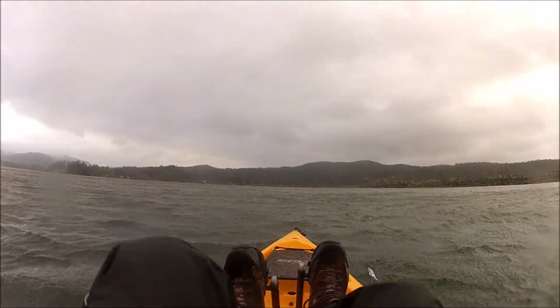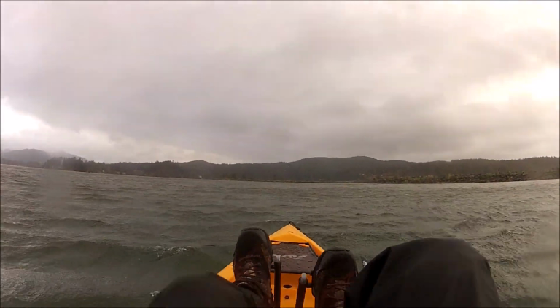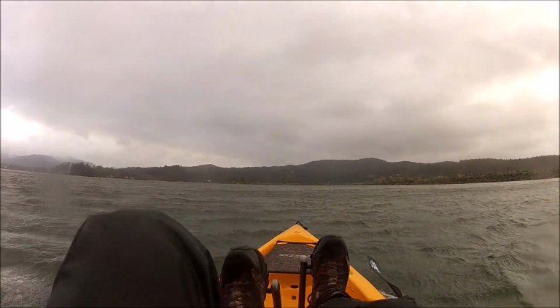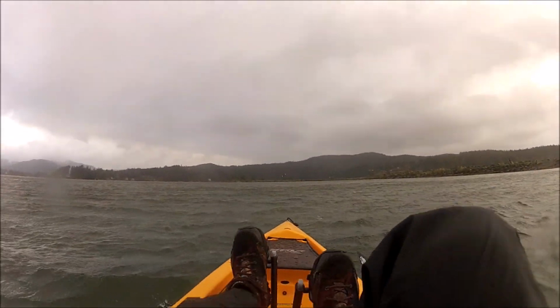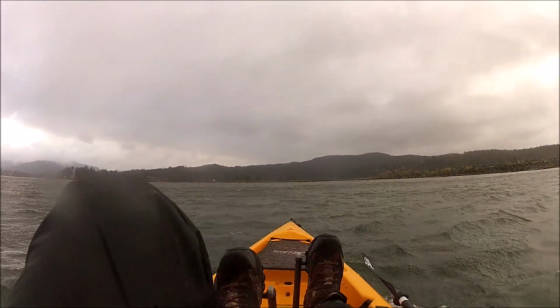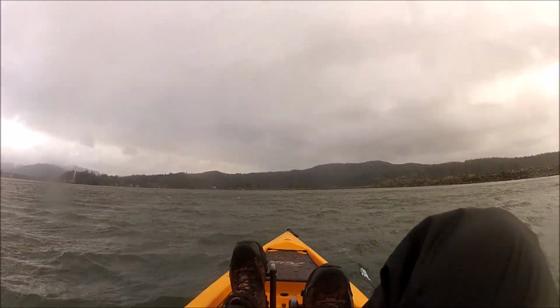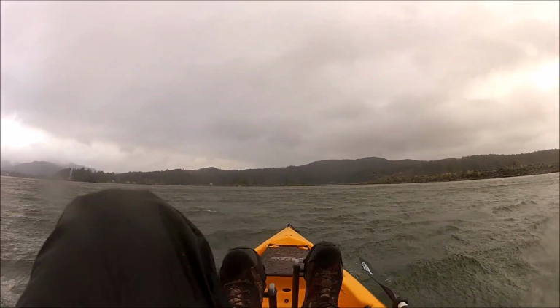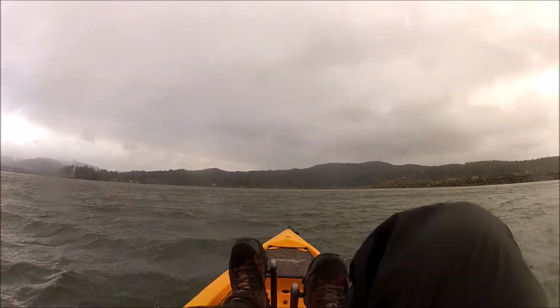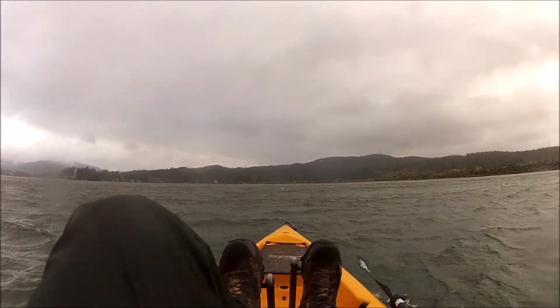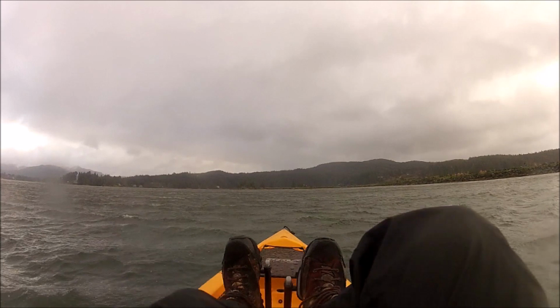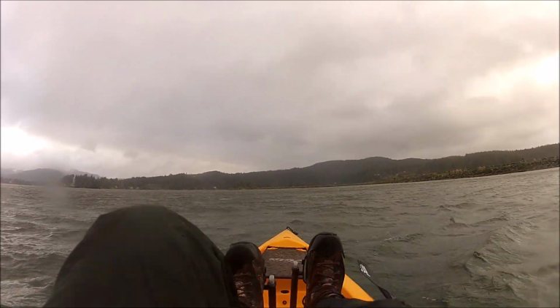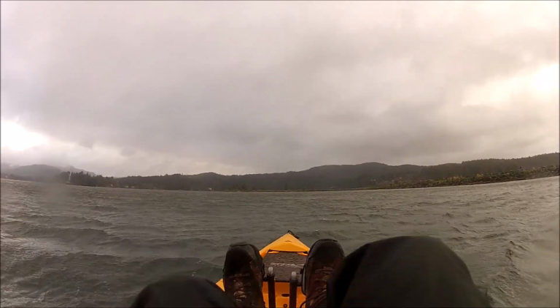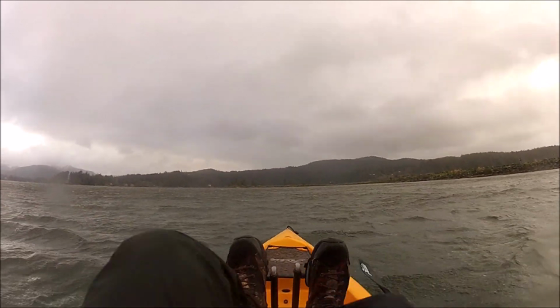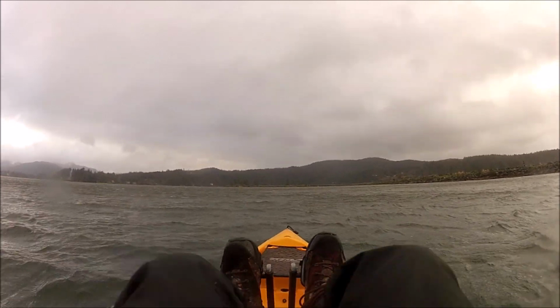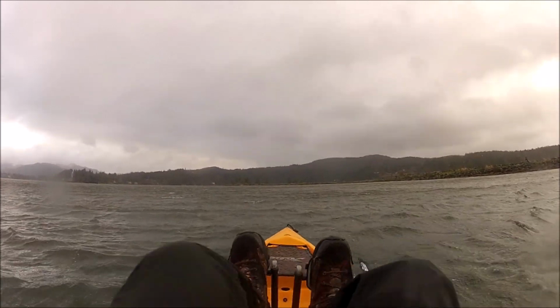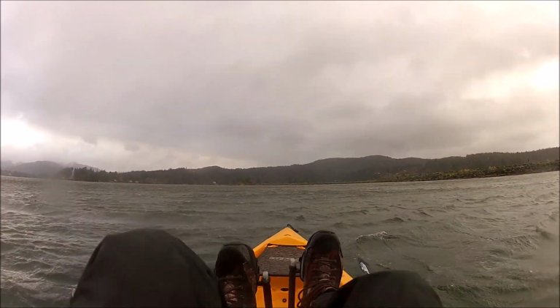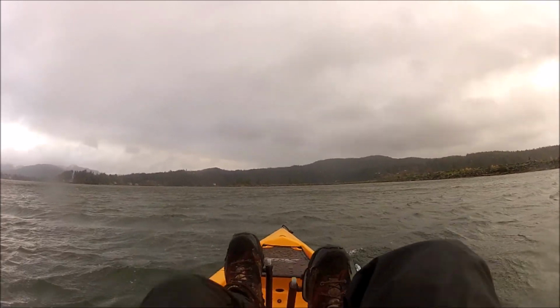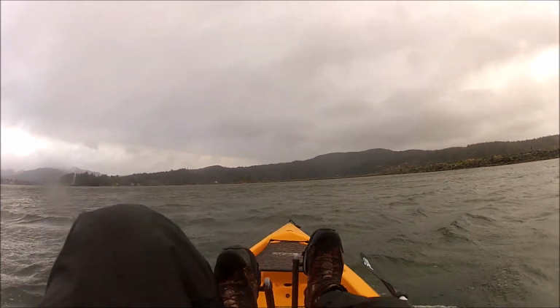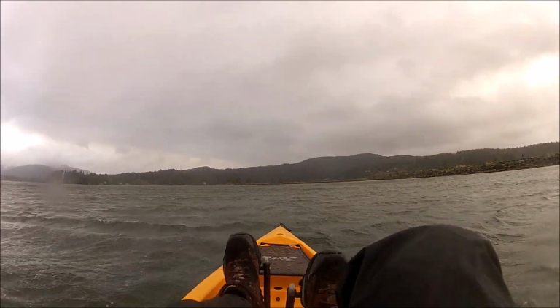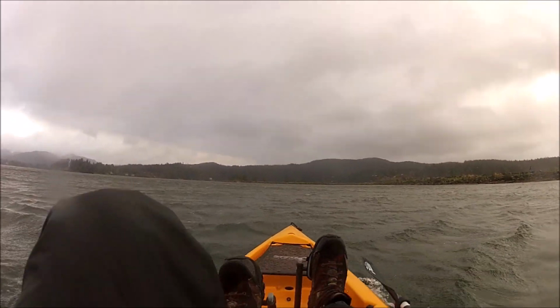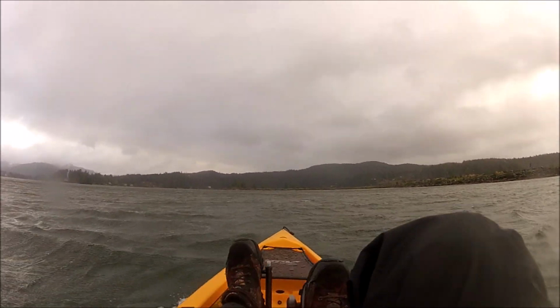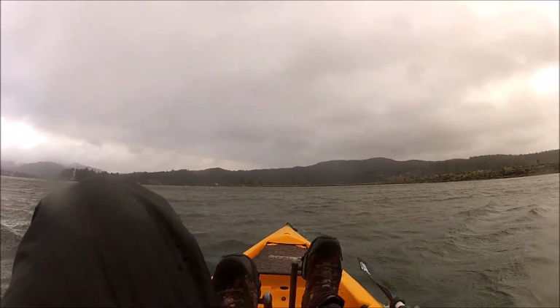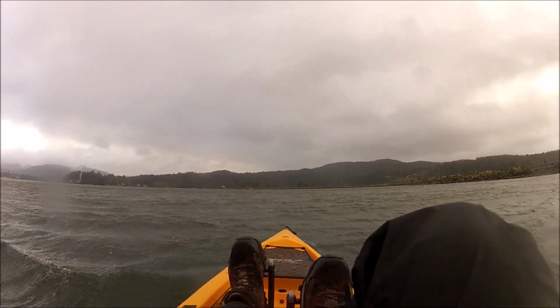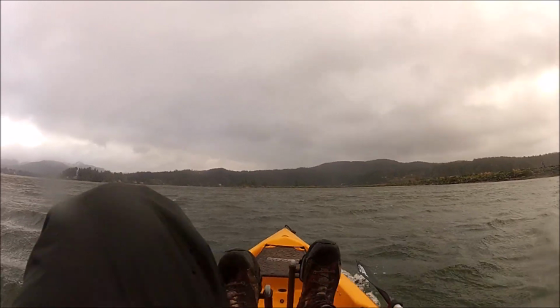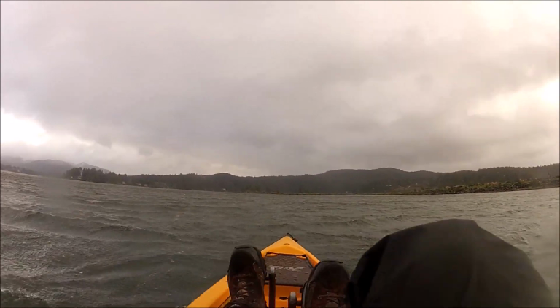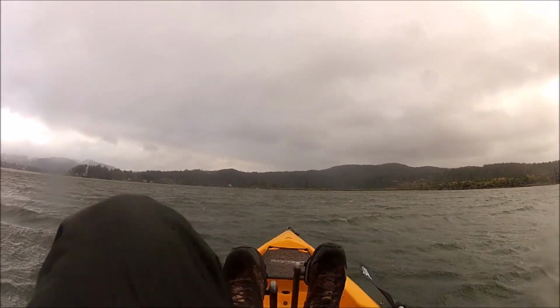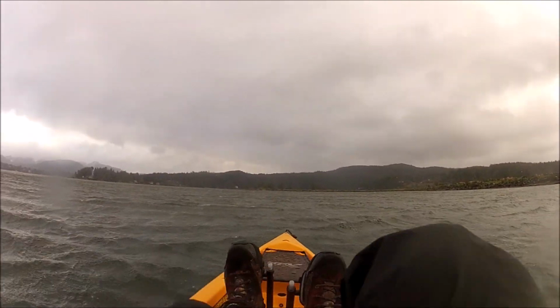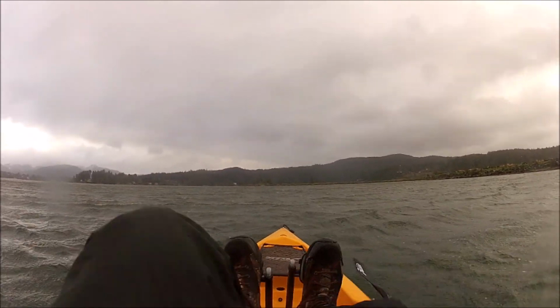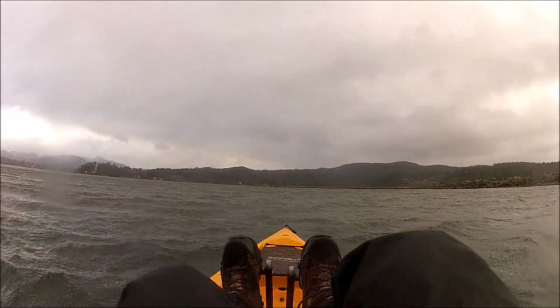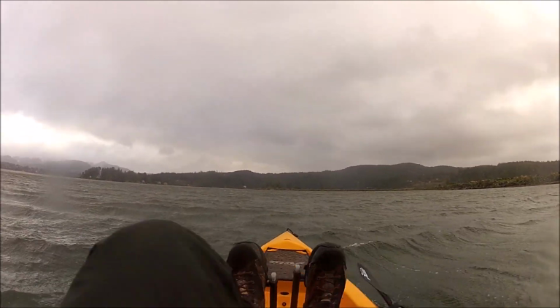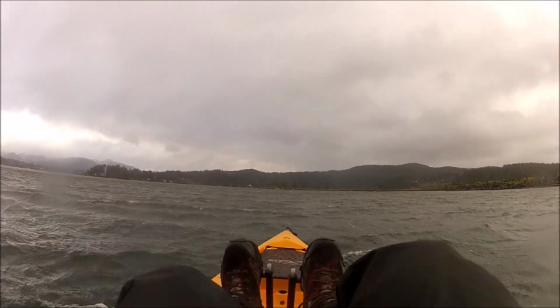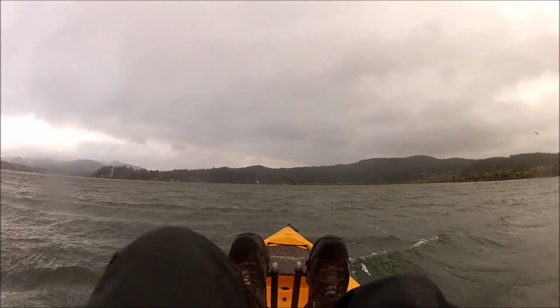First checkpoint was 9.36, which is pretty good considering conditions. What I see right now, it's right behind me.